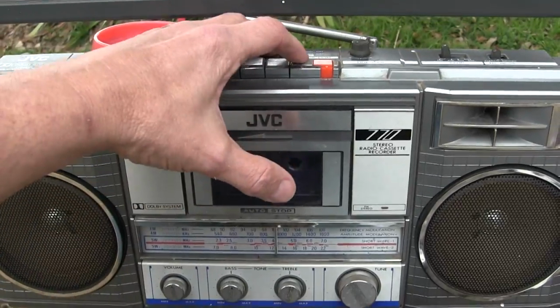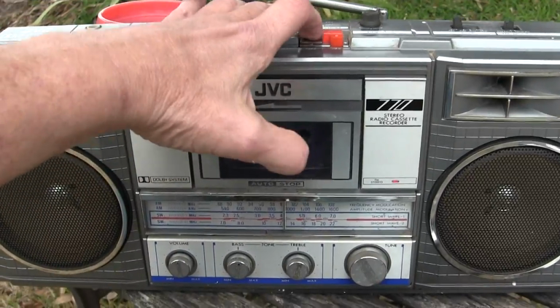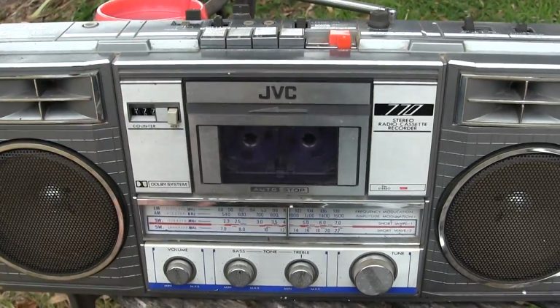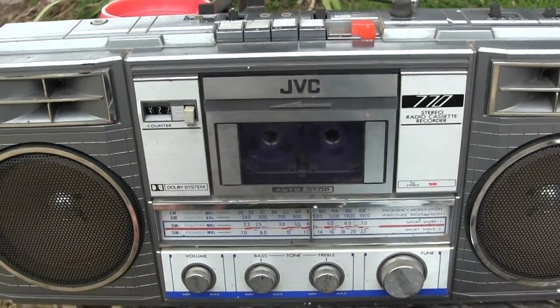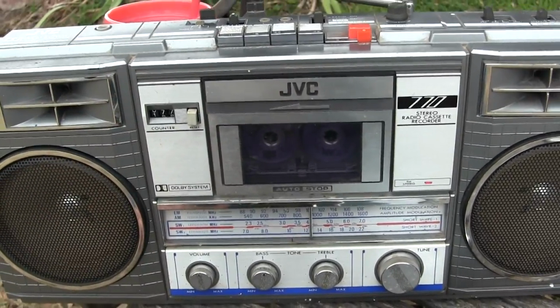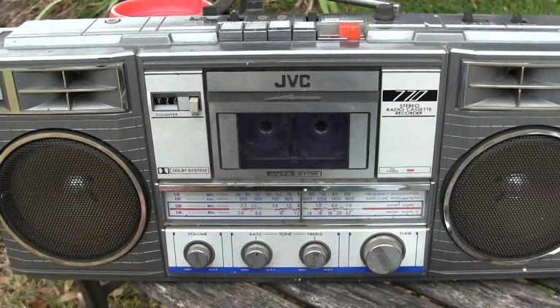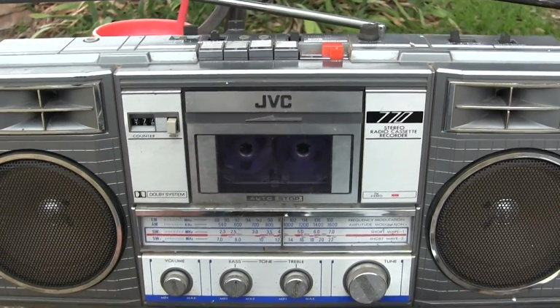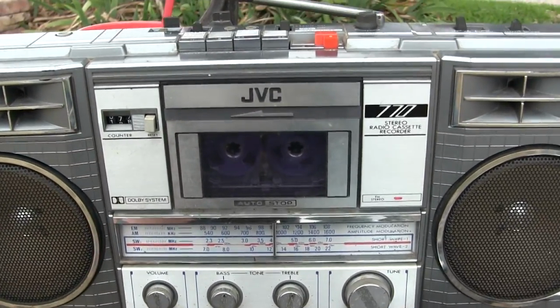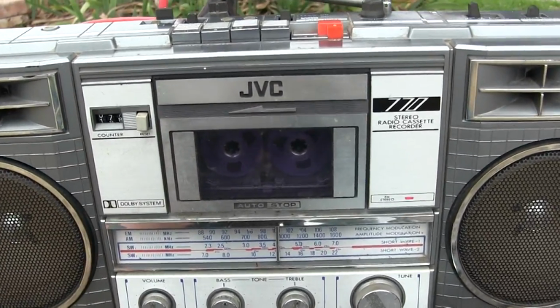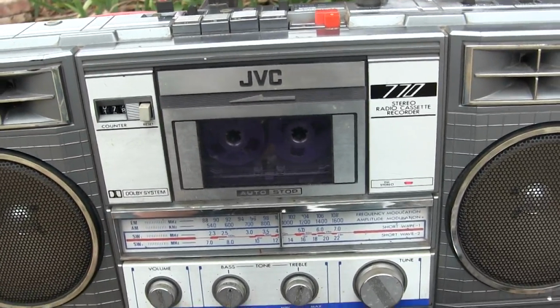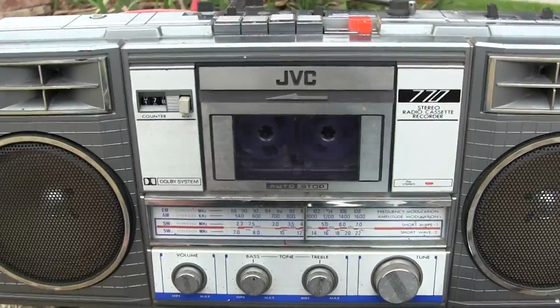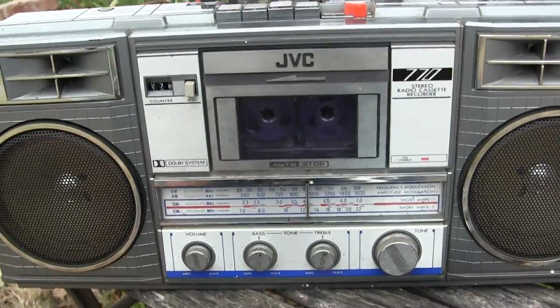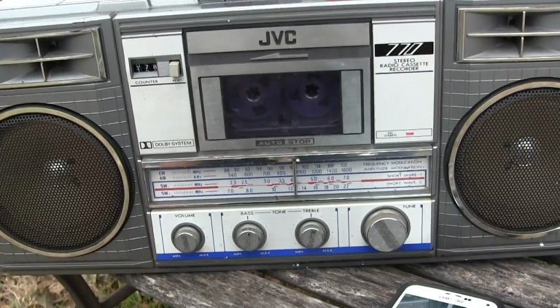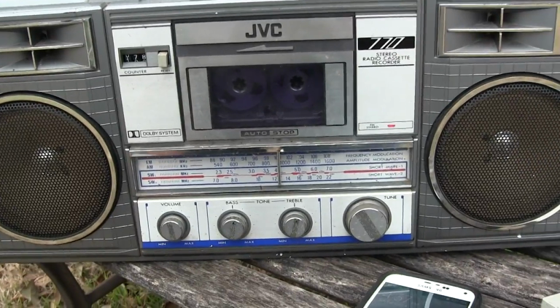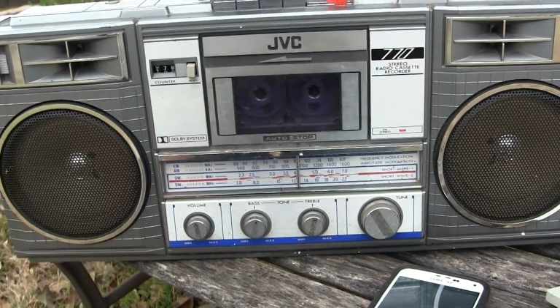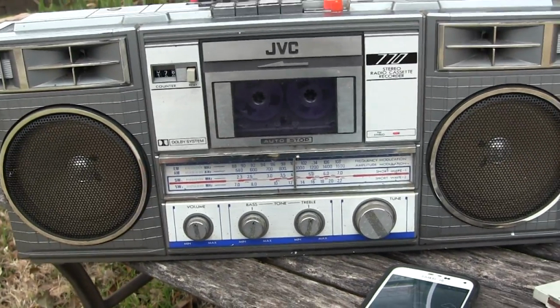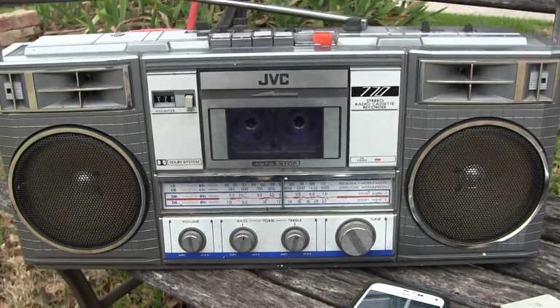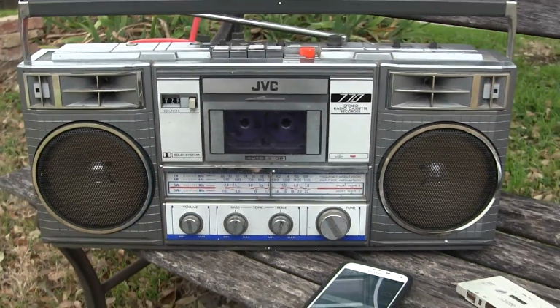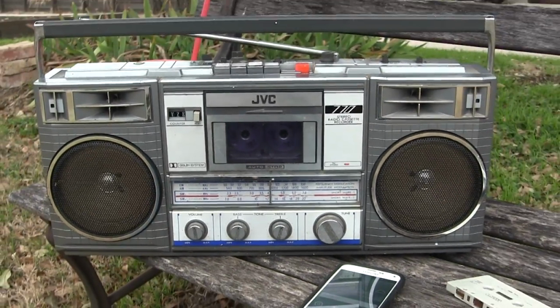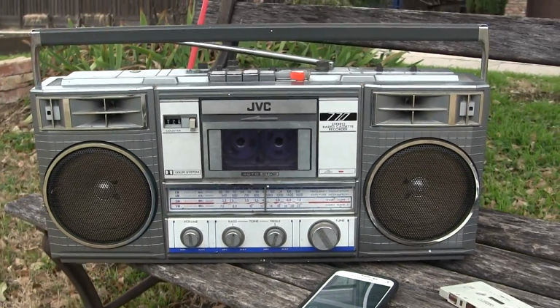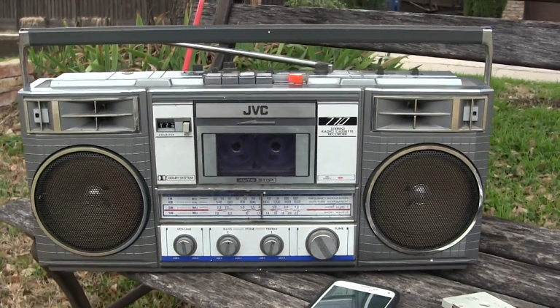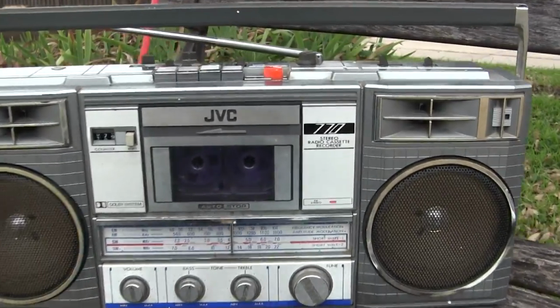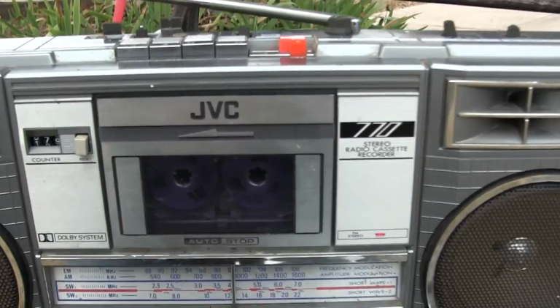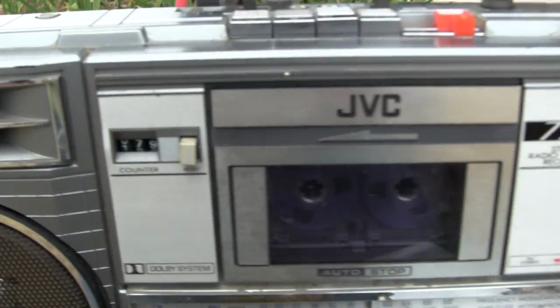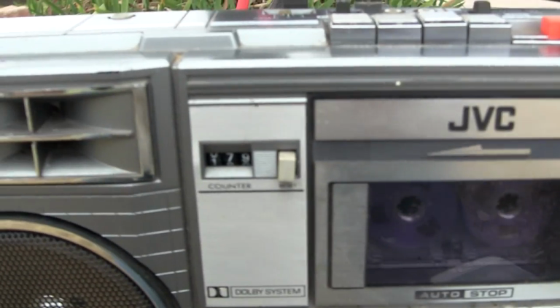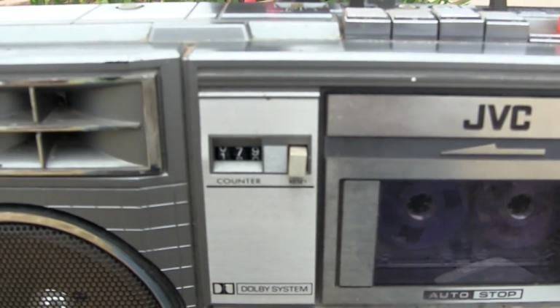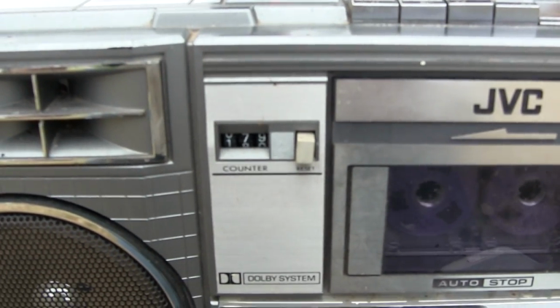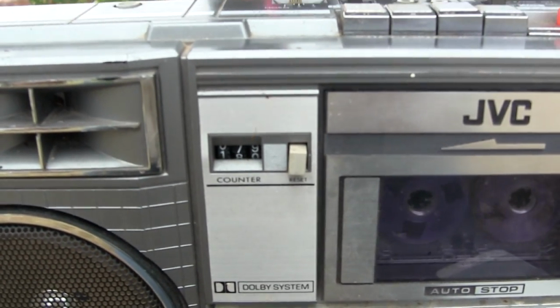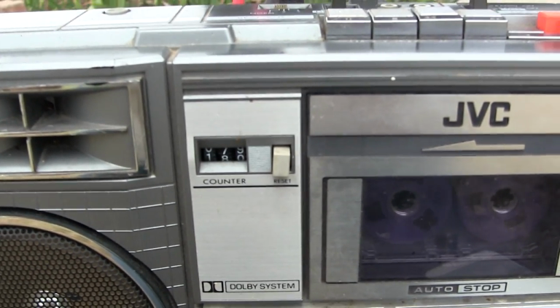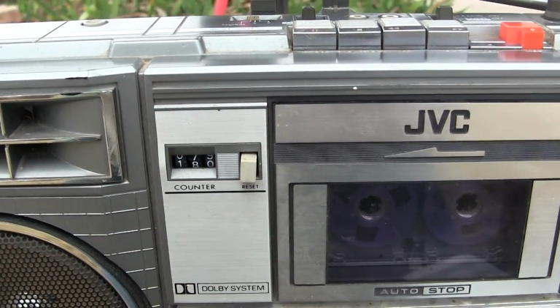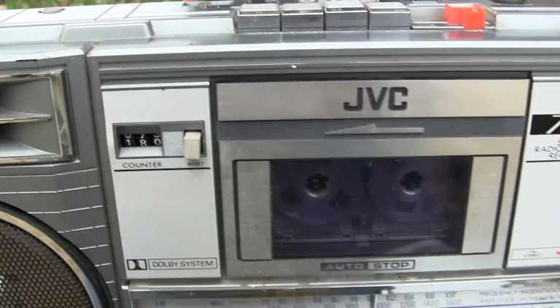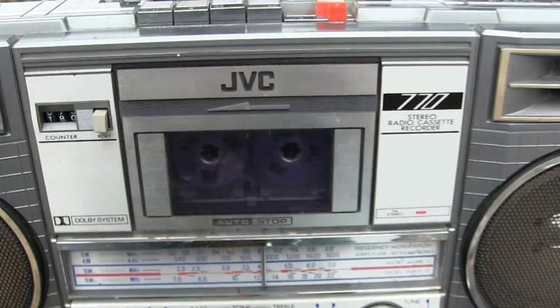Now let's try a little play of whatever is on this real clear tape, which is probably nothing because I don't put anything on it. It's playing at the proper speed and the tape counter is running along ever so slowly.